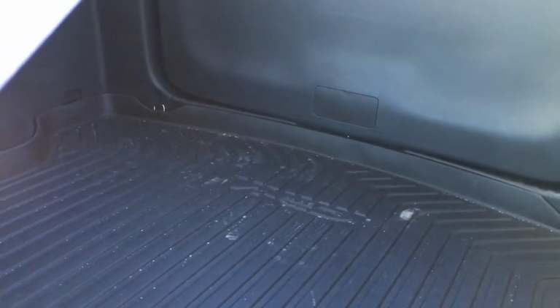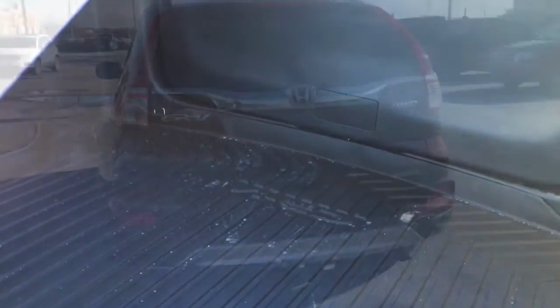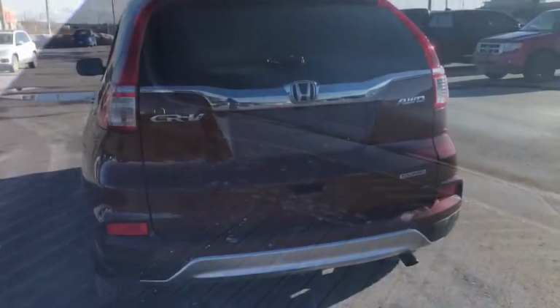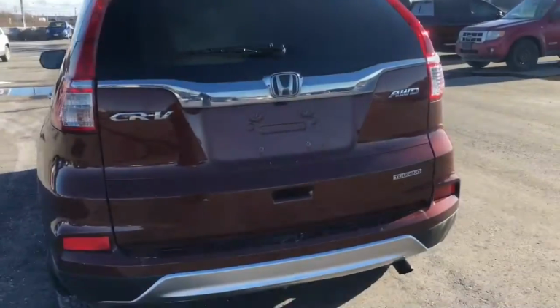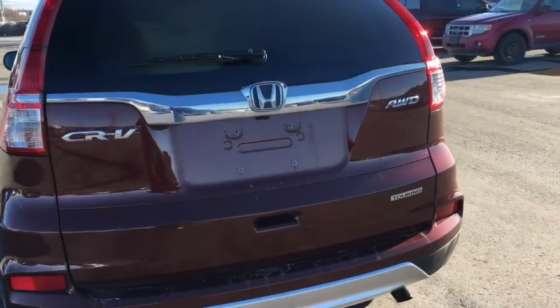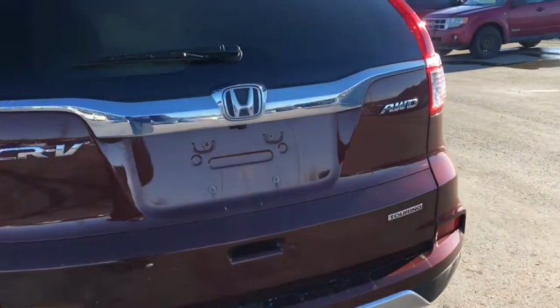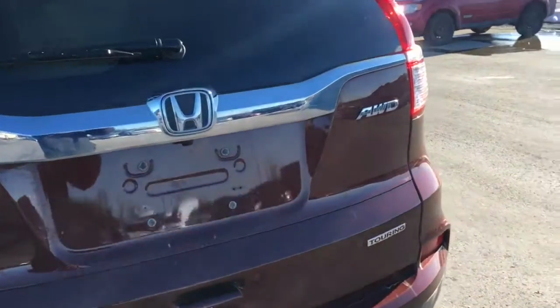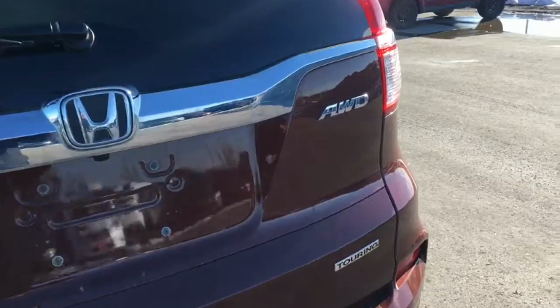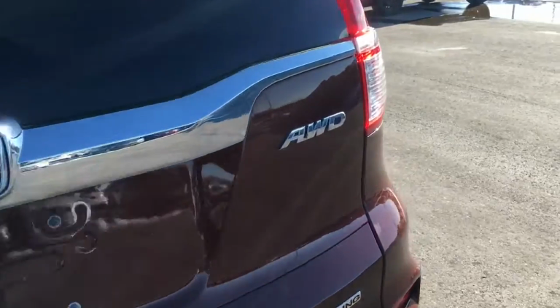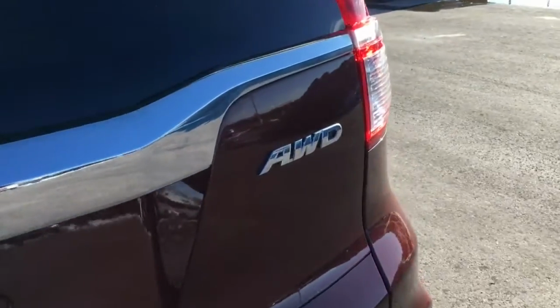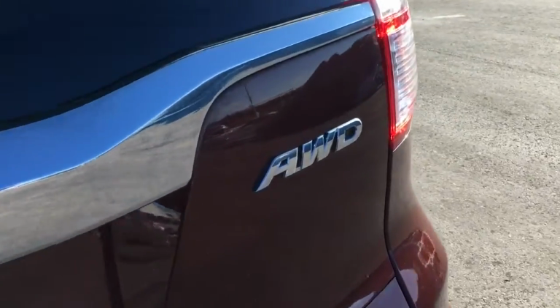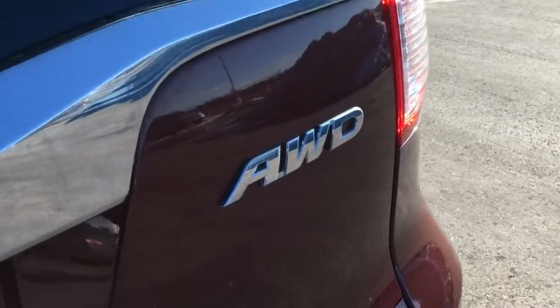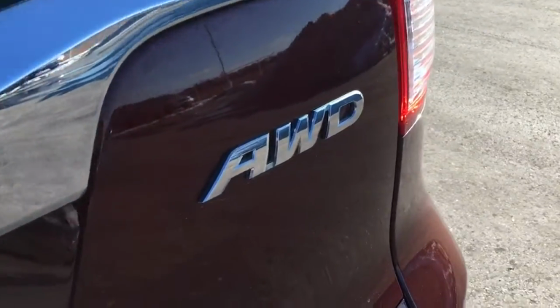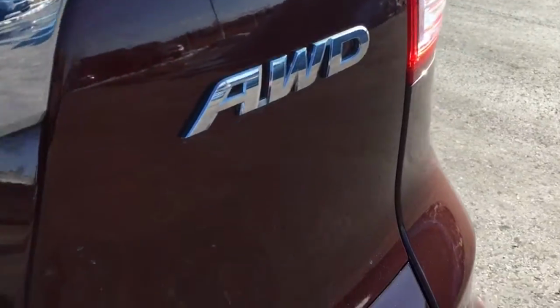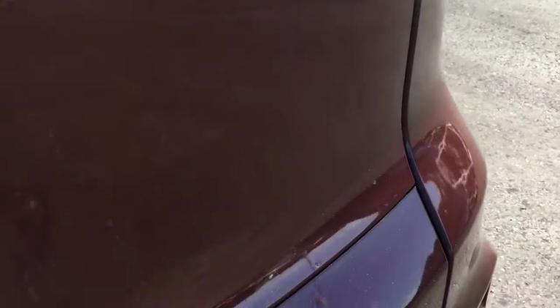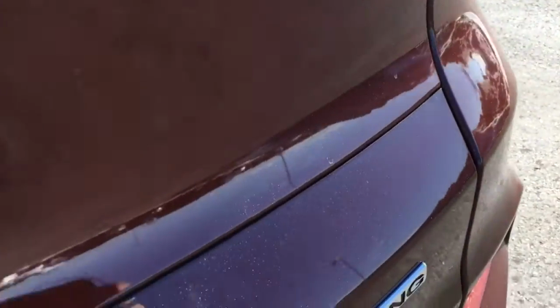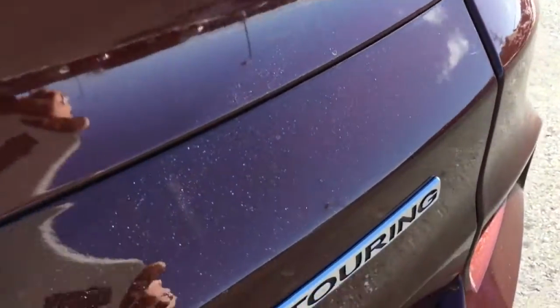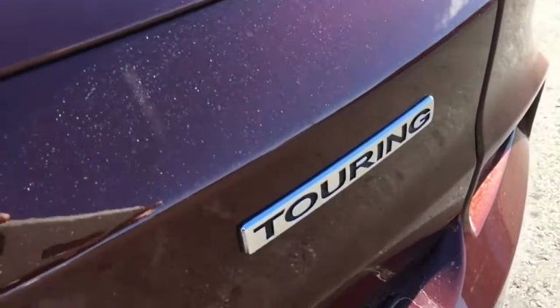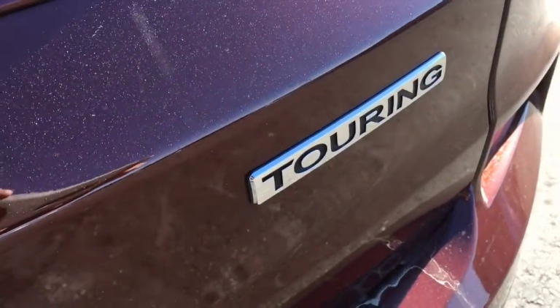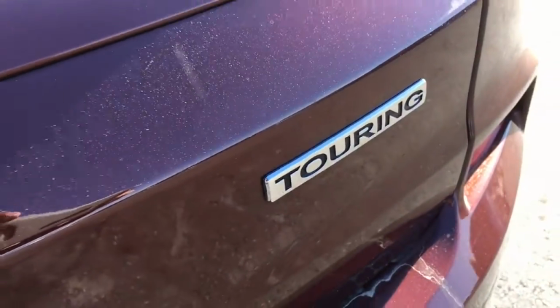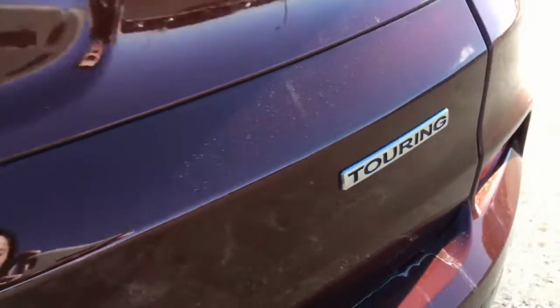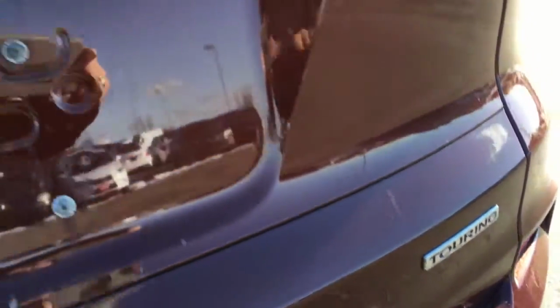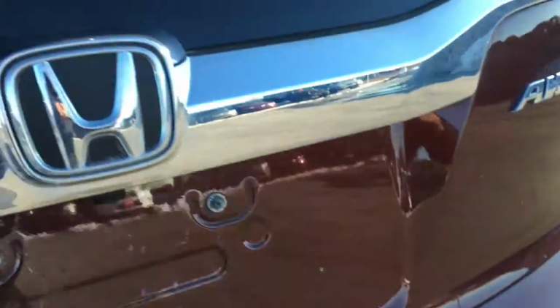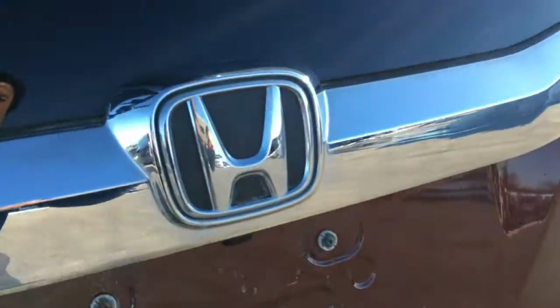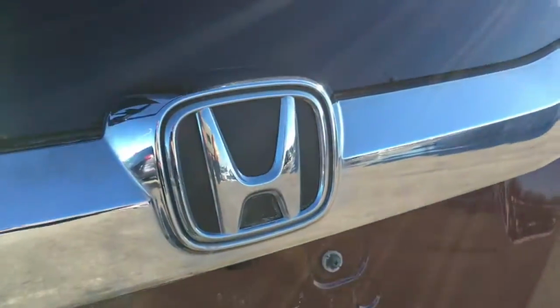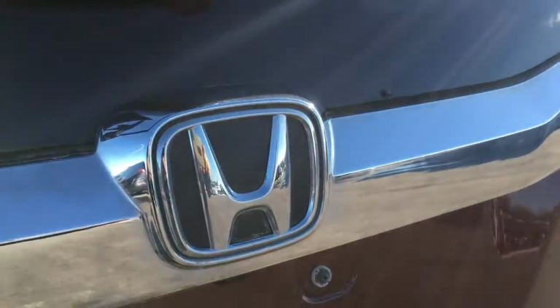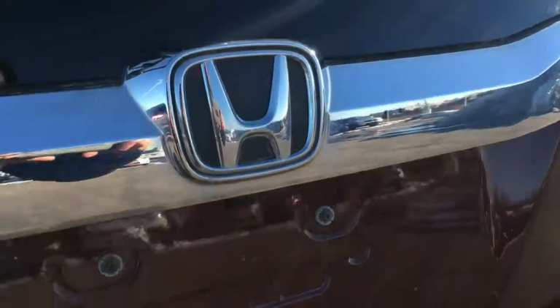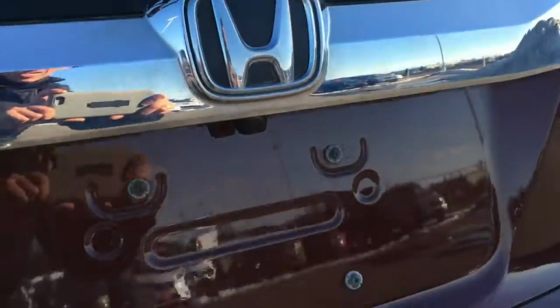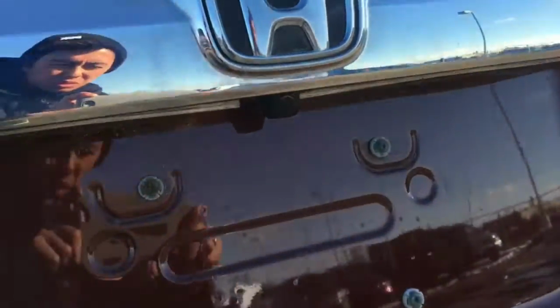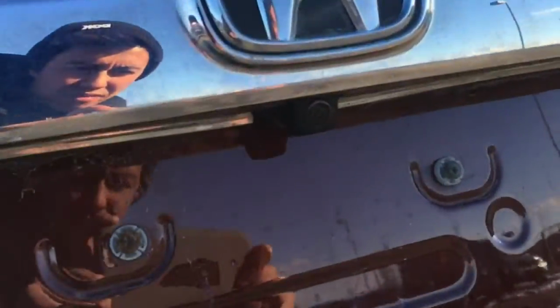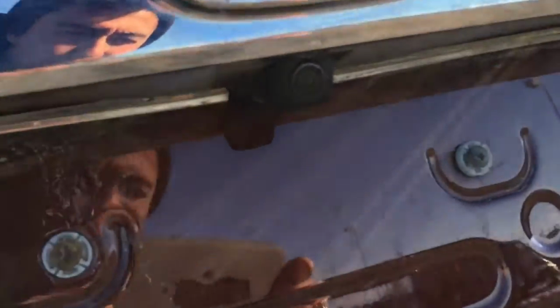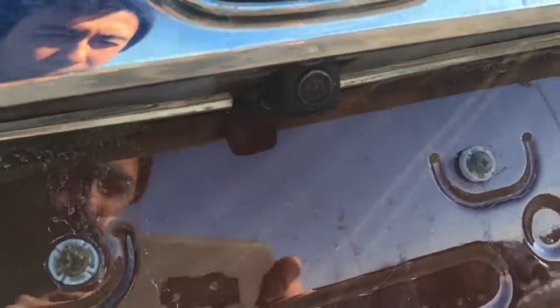Taking a look at the rear of our CR-V here, you'll see we've got that all-wheel drive badge, as well as that Touring badge, the Honda logo, and just below we have your rear view camera.